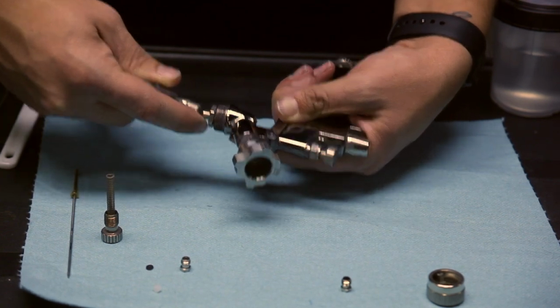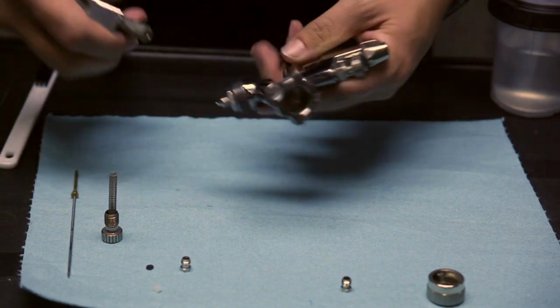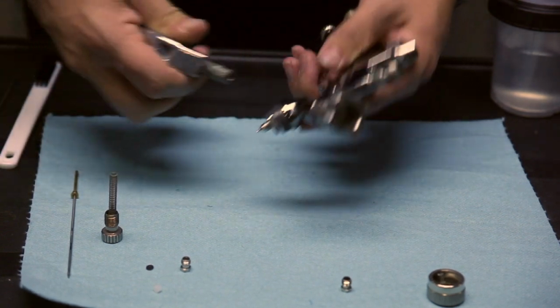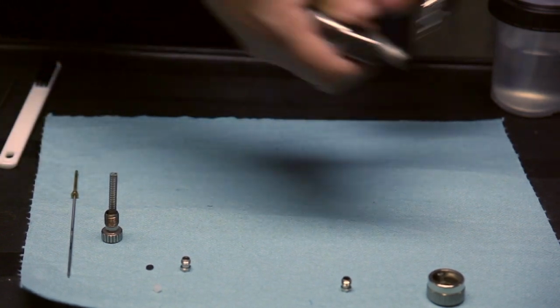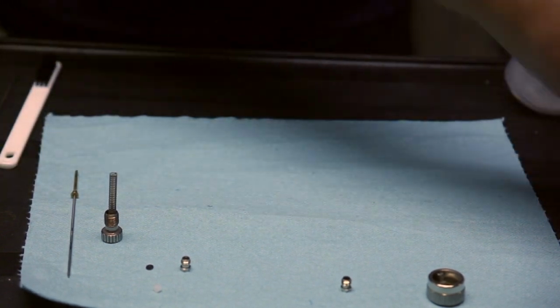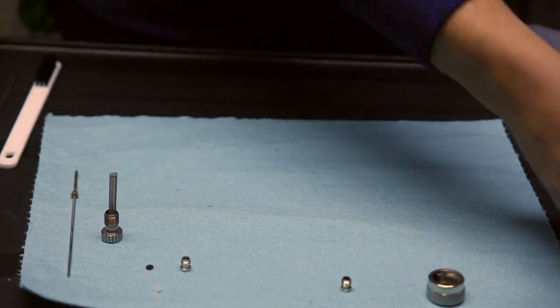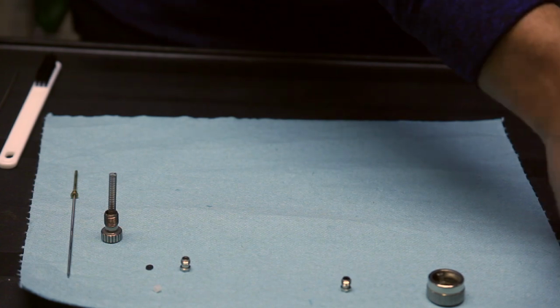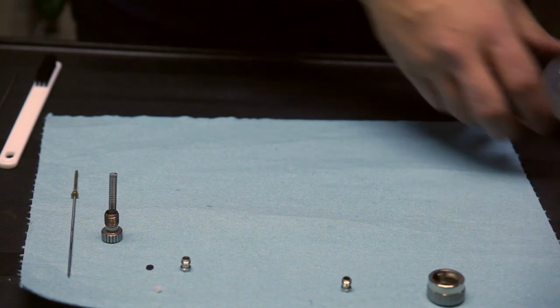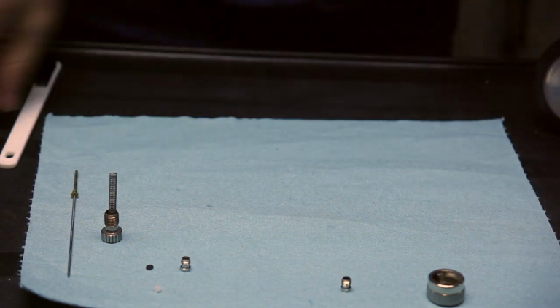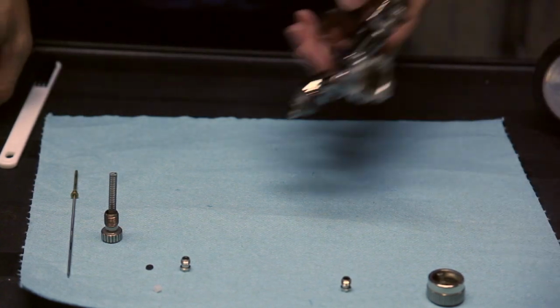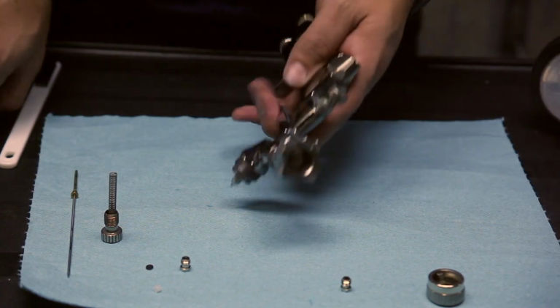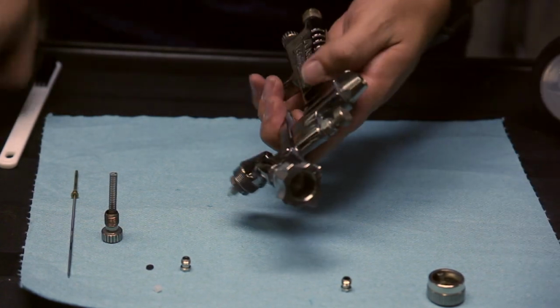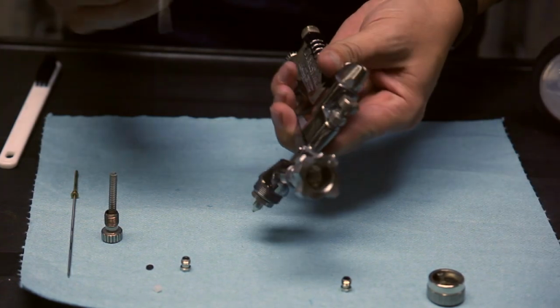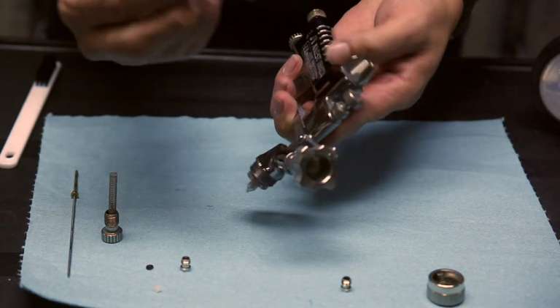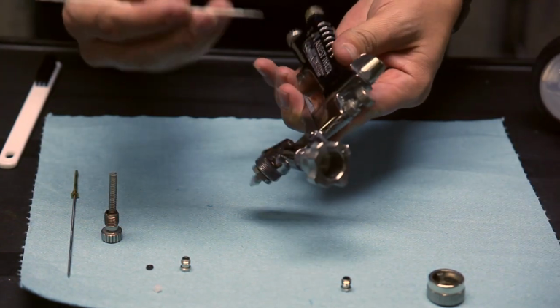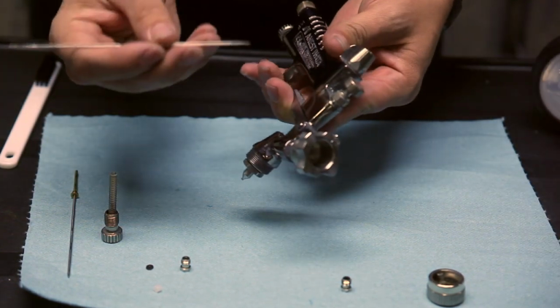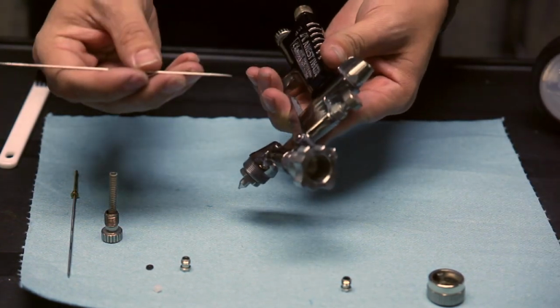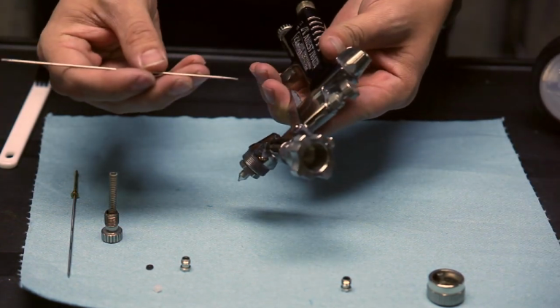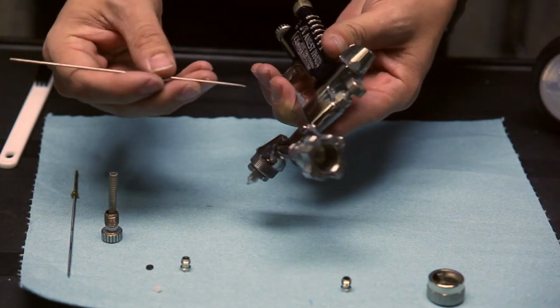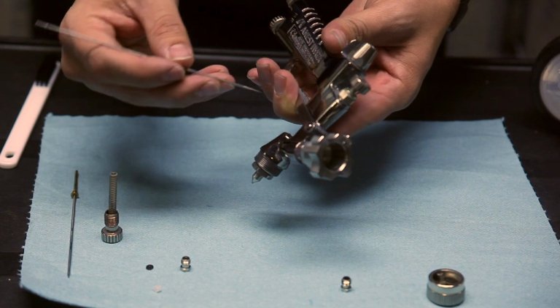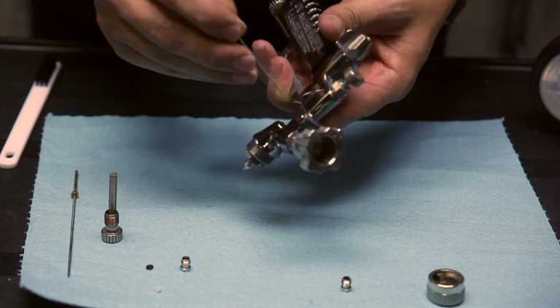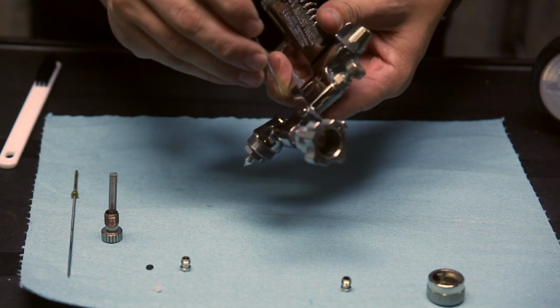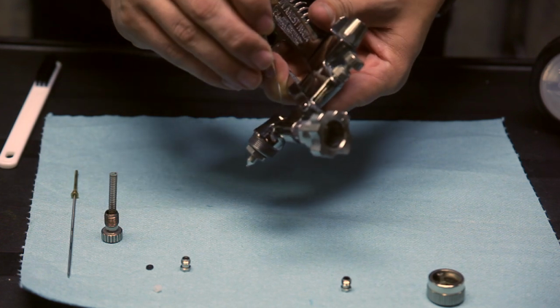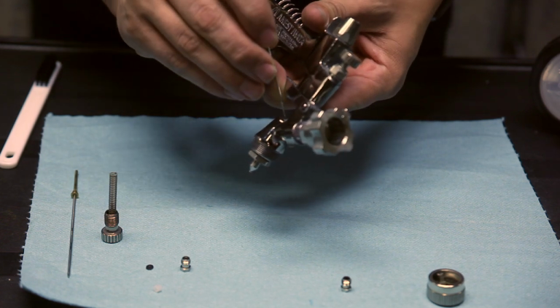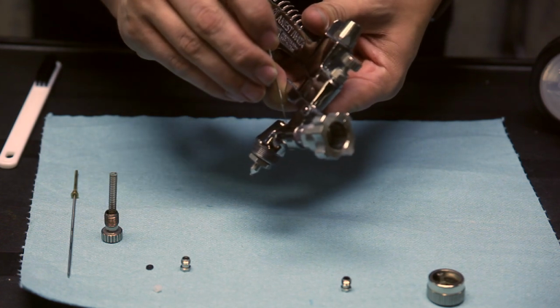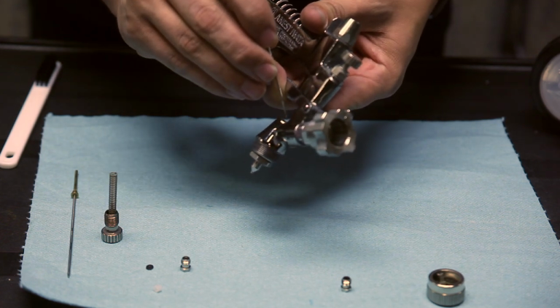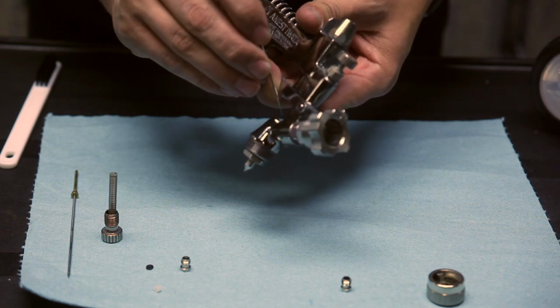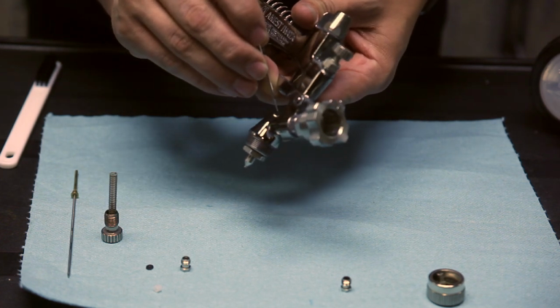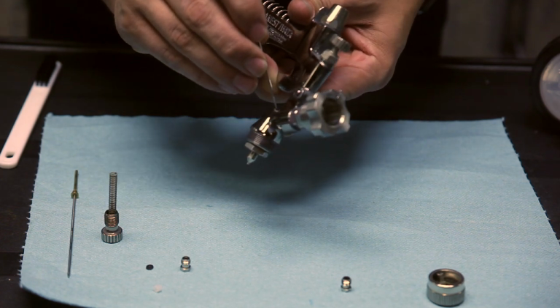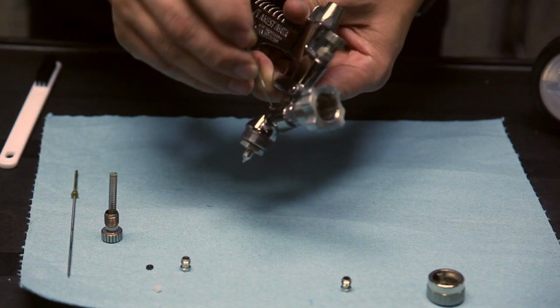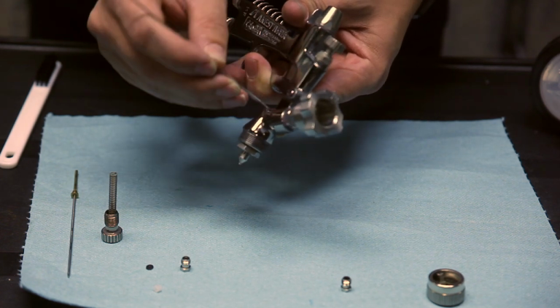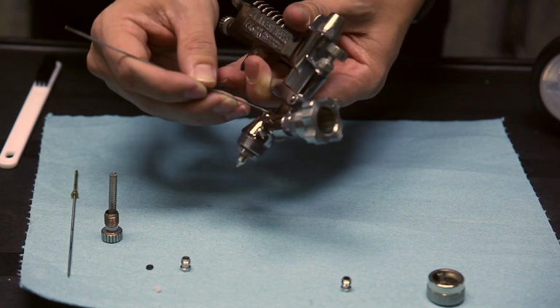Now if that doesn't work, what I do is take an old airbrush needle and gently, without damaging any threads, pick the pieces out.